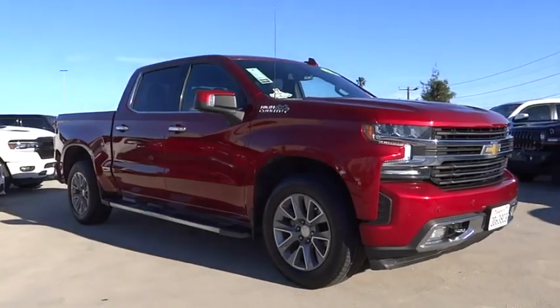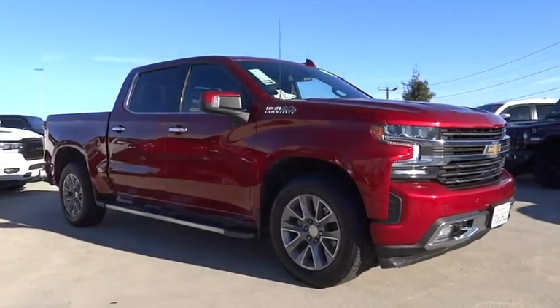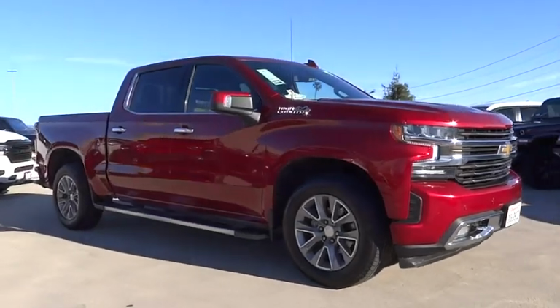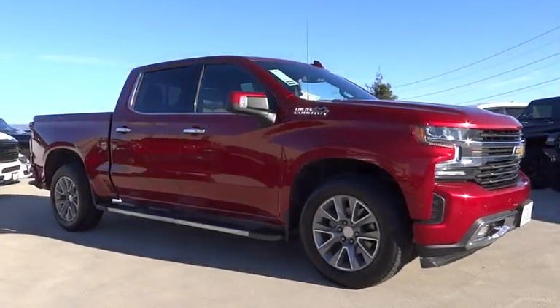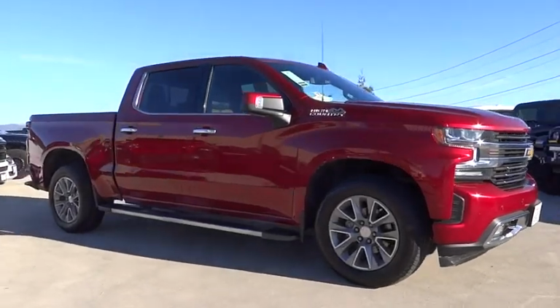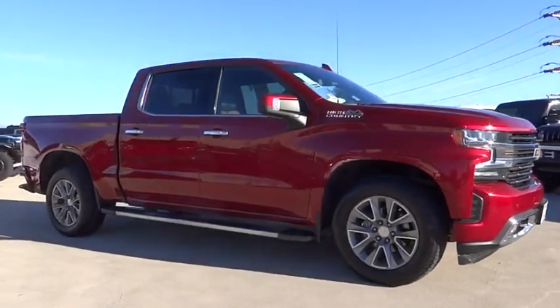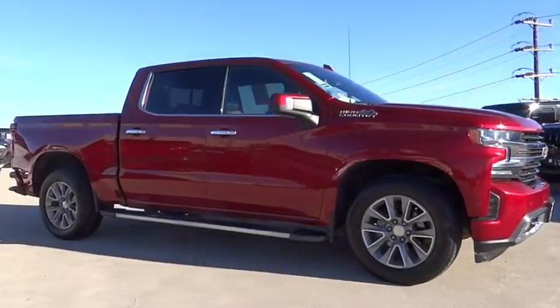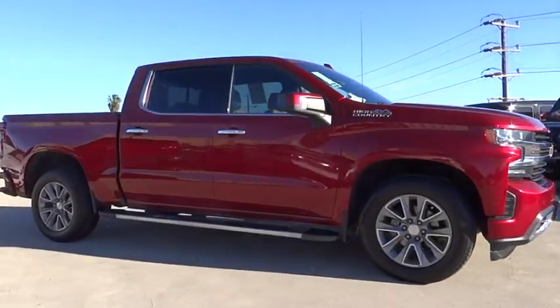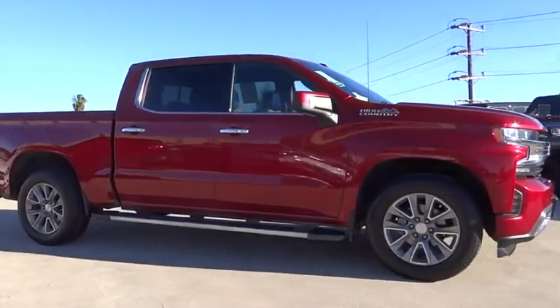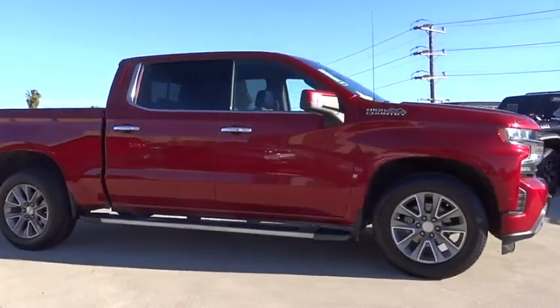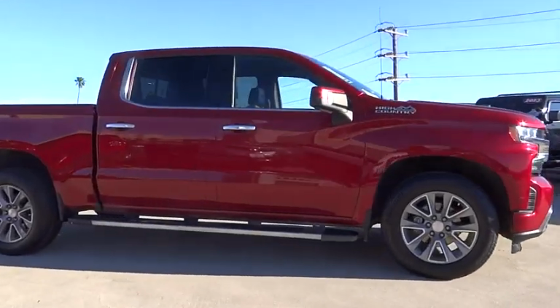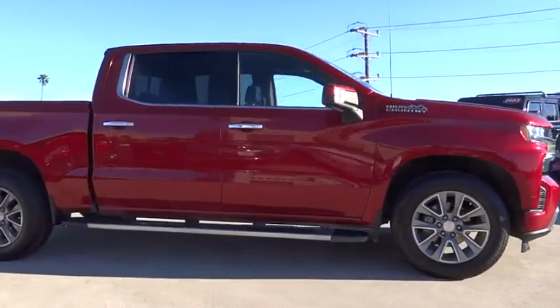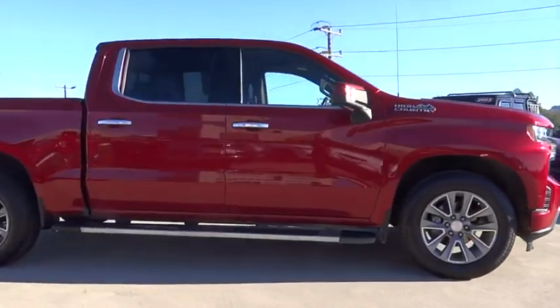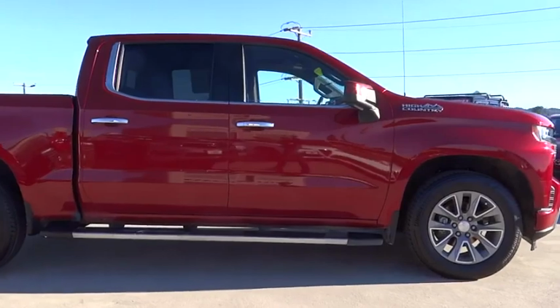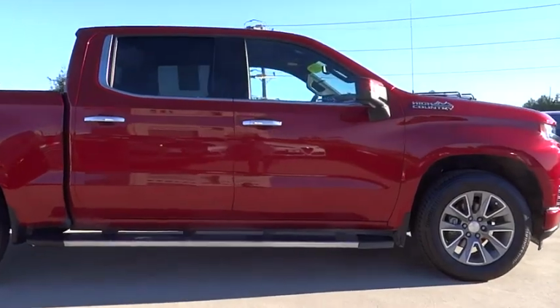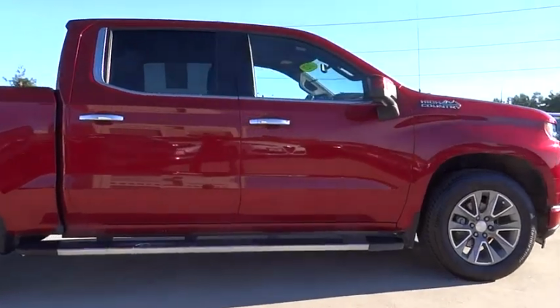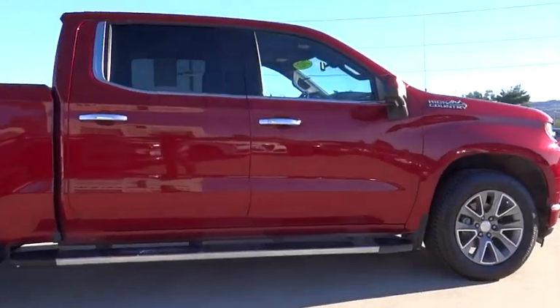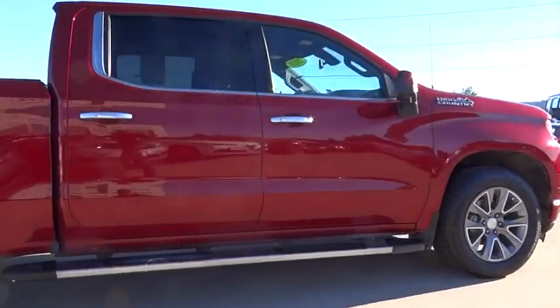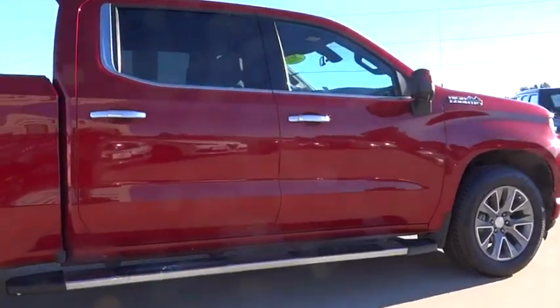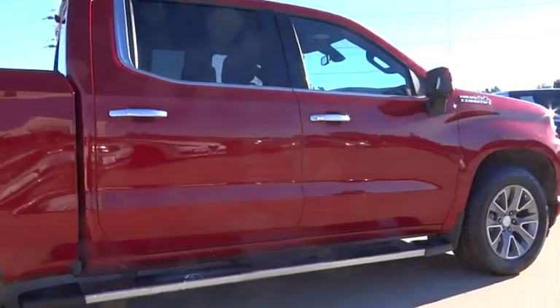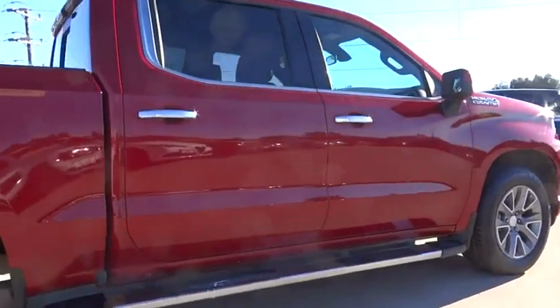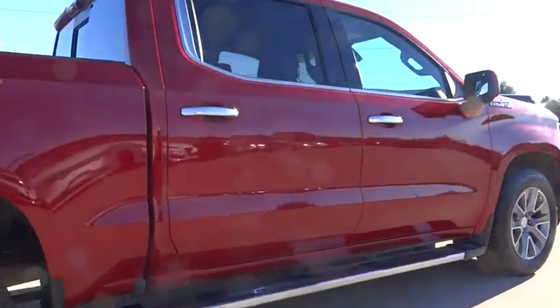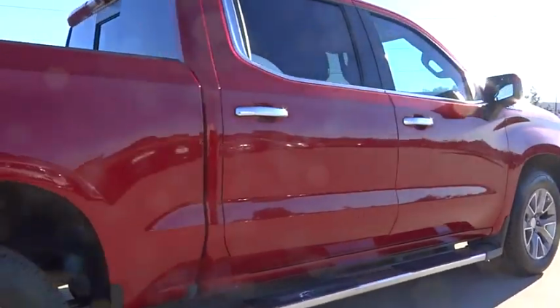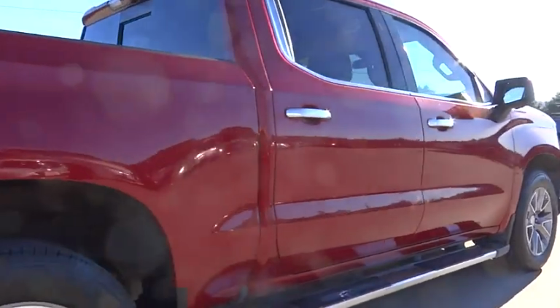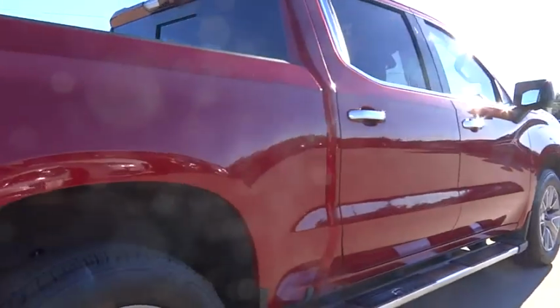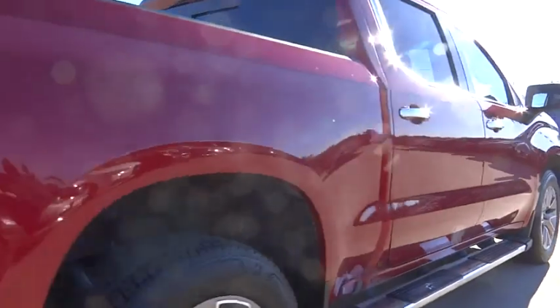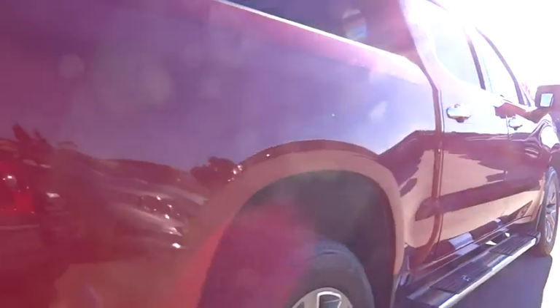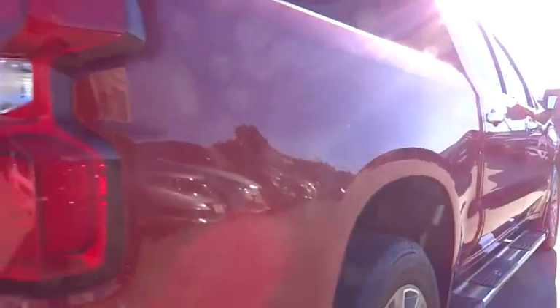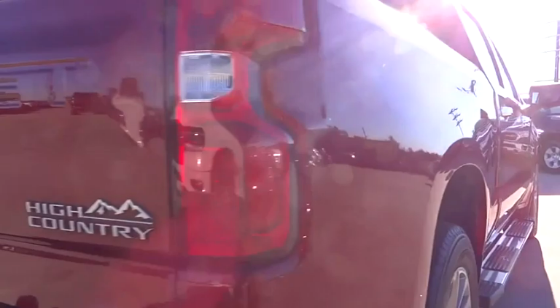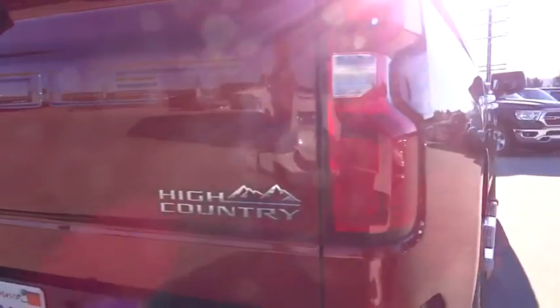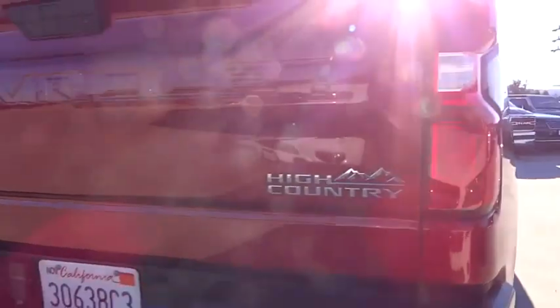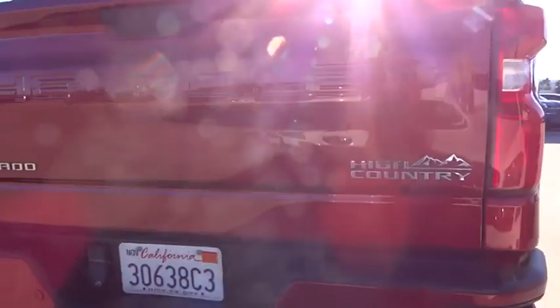Make a great choice today with the 2021 Silverado 1500. The Chevy Silverado 1500 has the lowest cost of ownership of any full-size pickup.